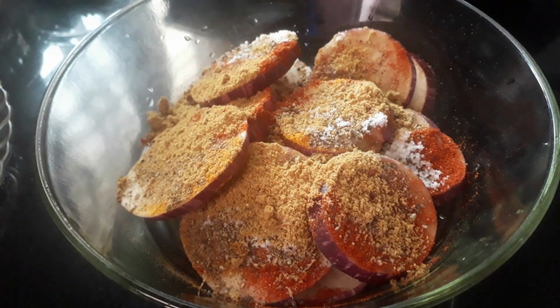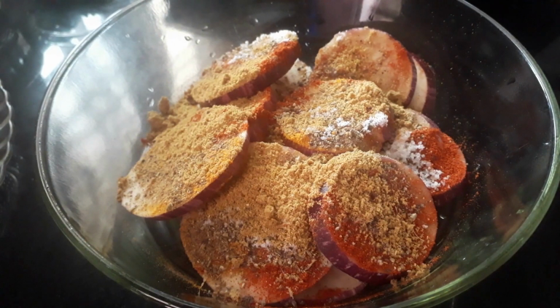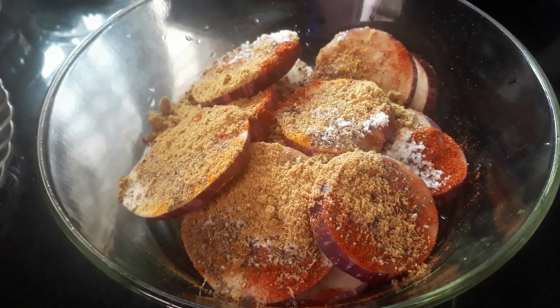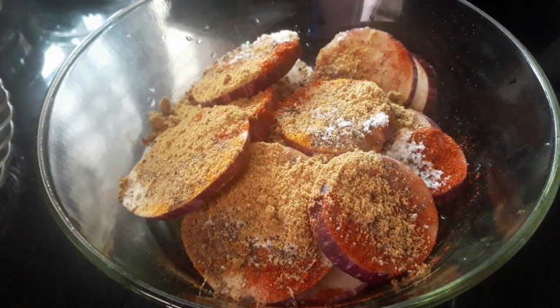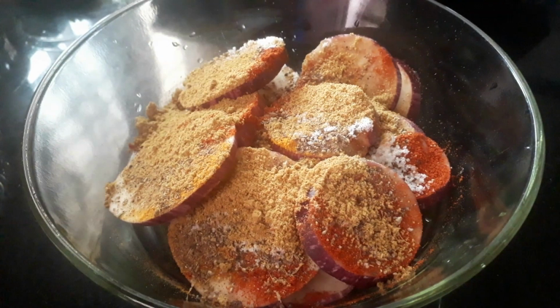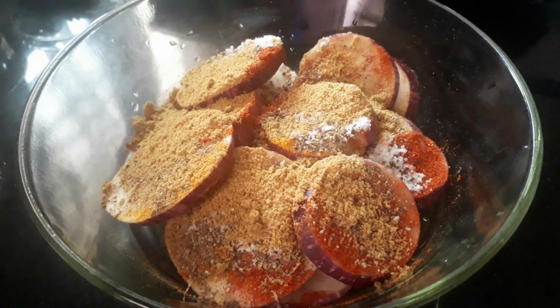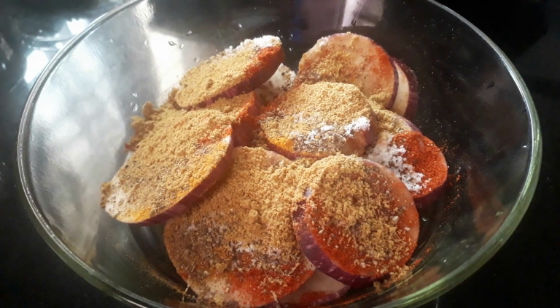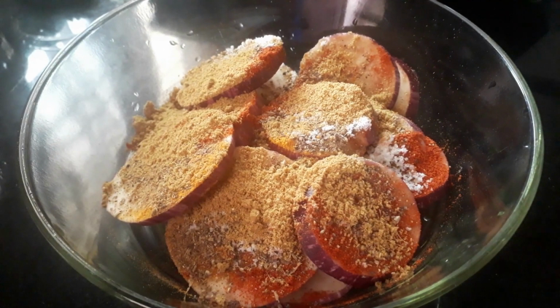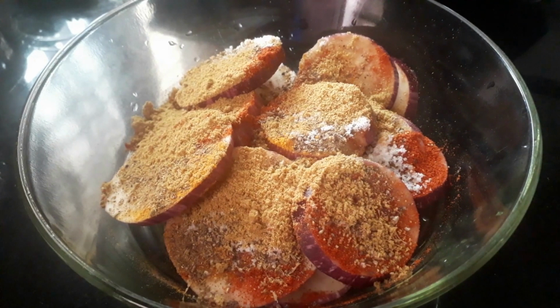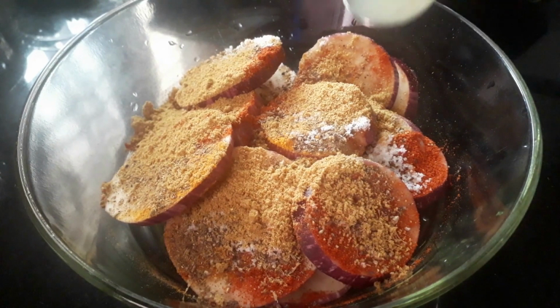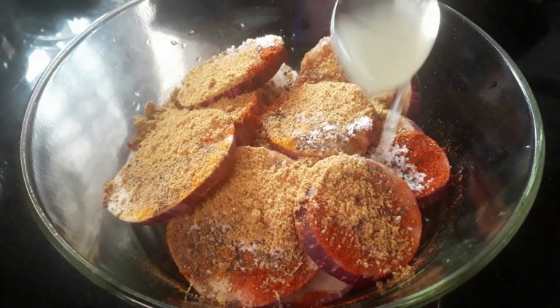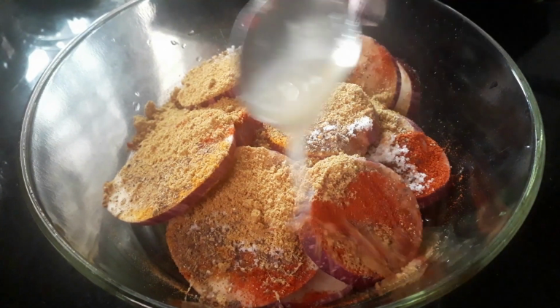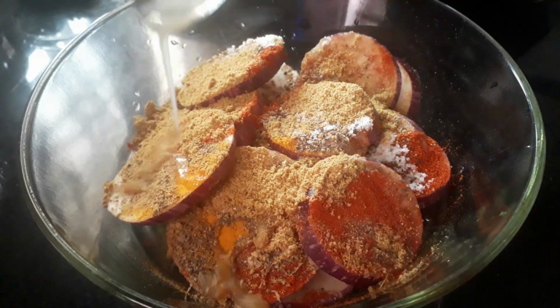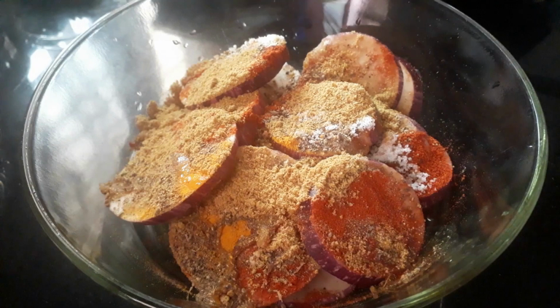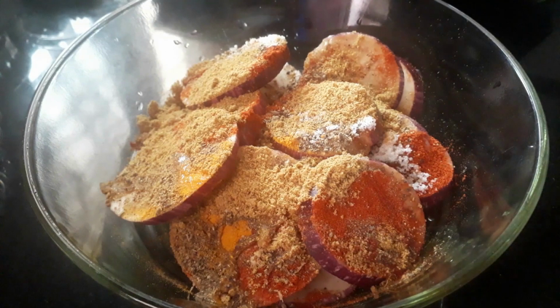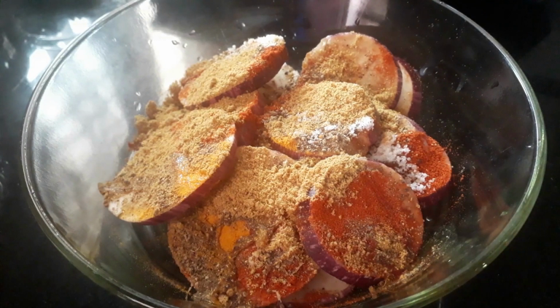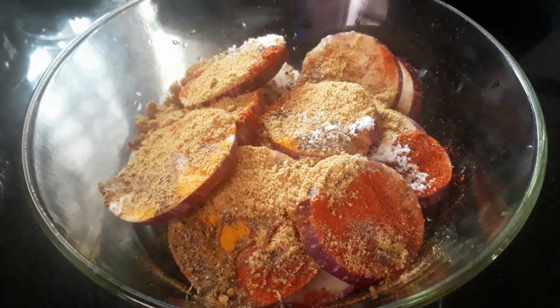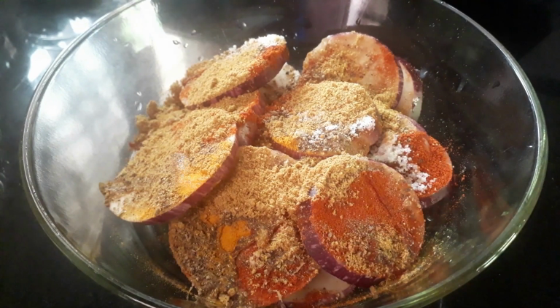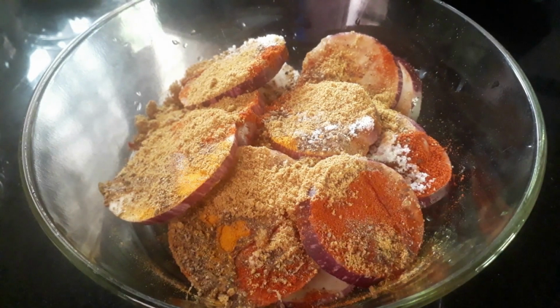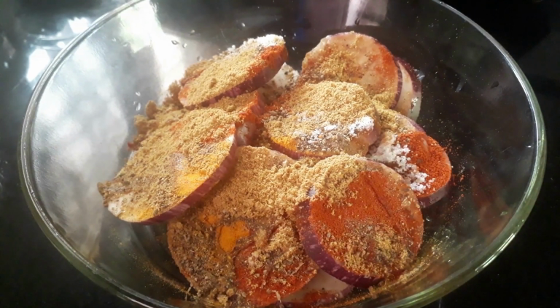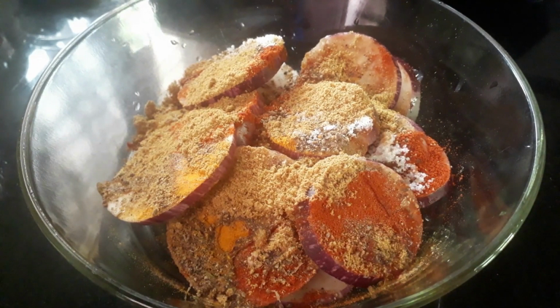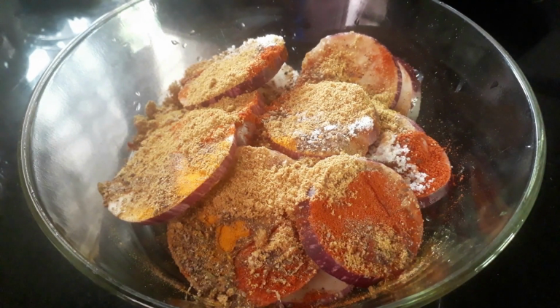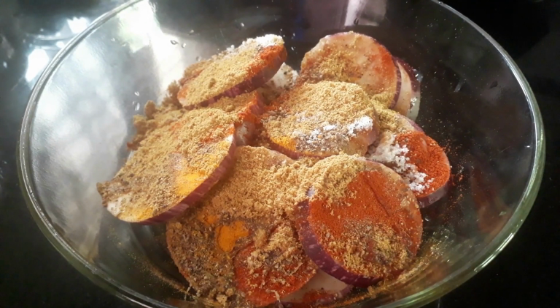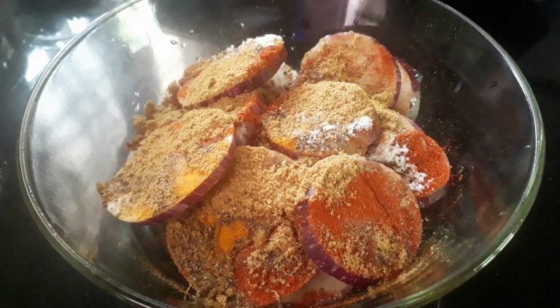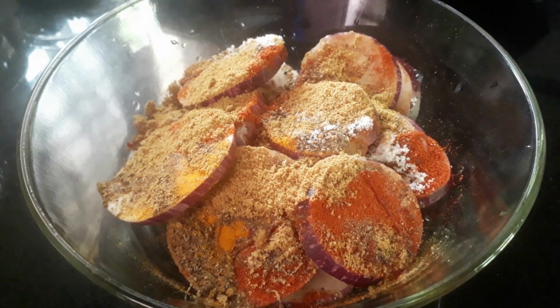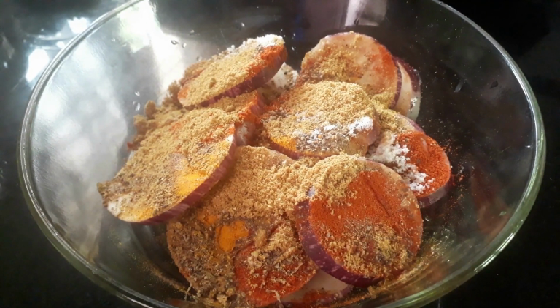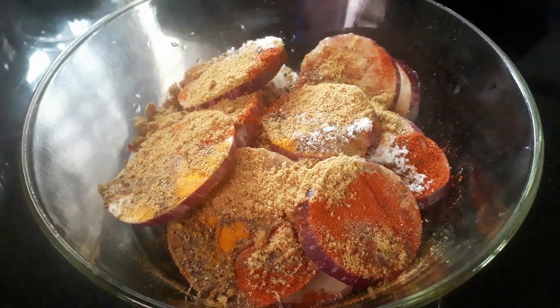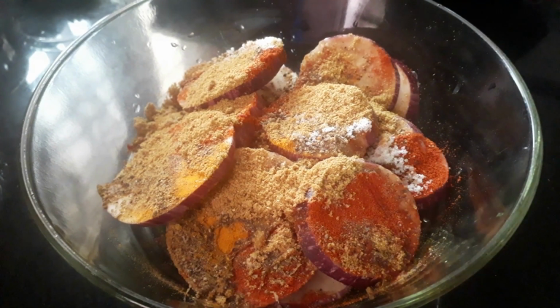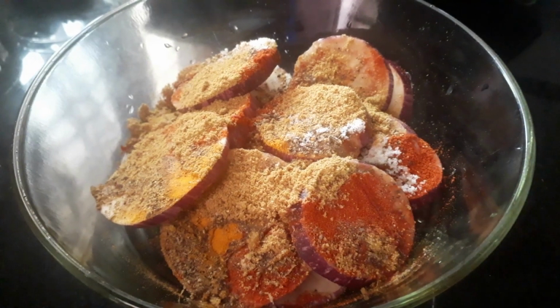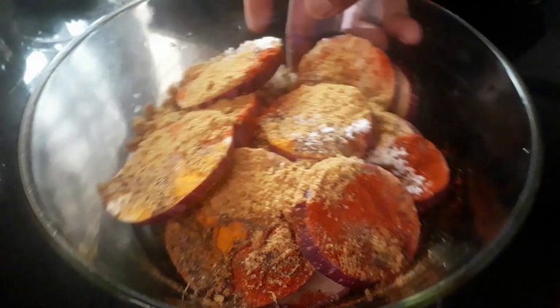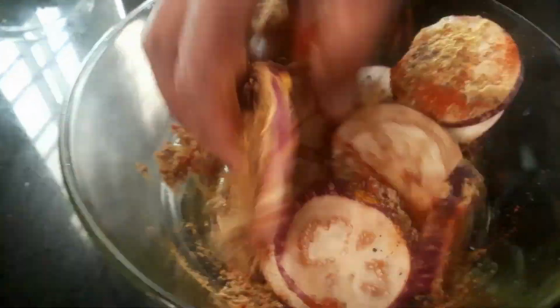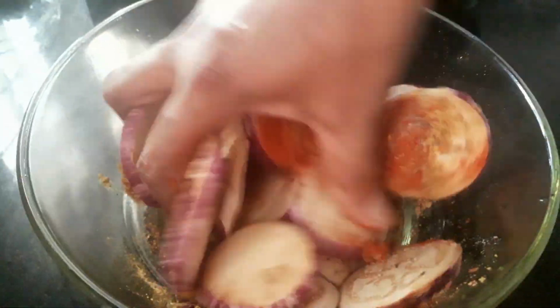I will mix these a few soups together. You can add oil to the oil.